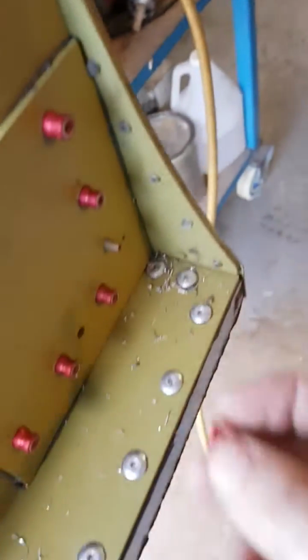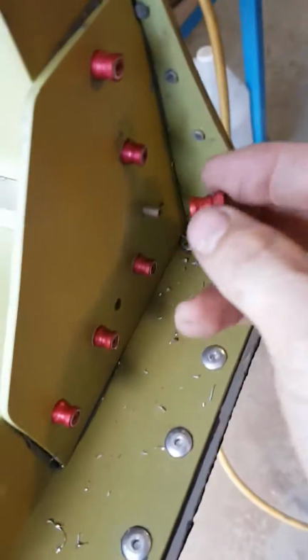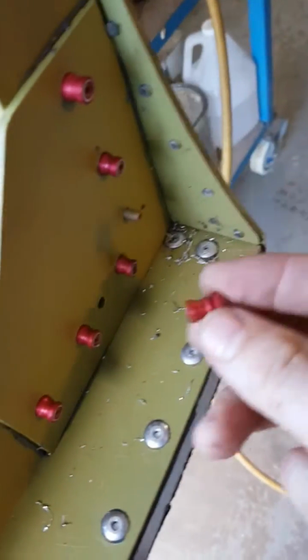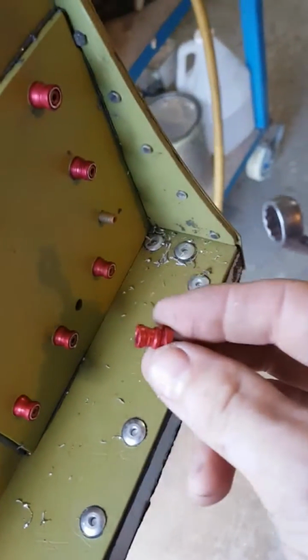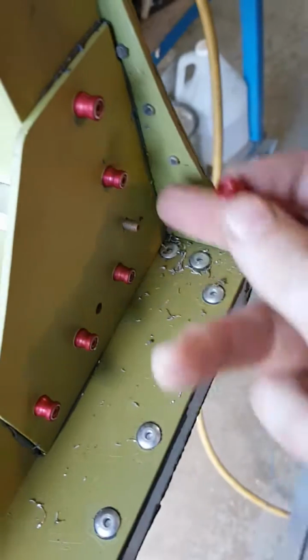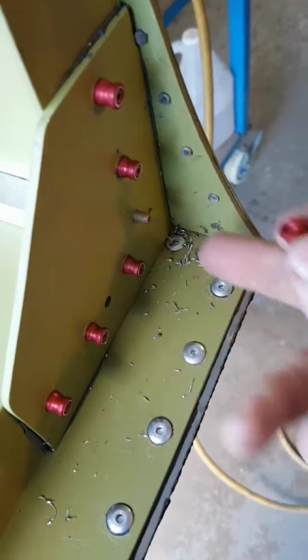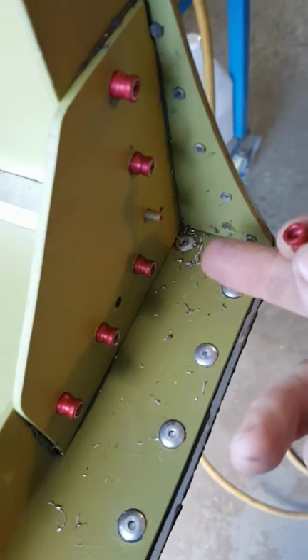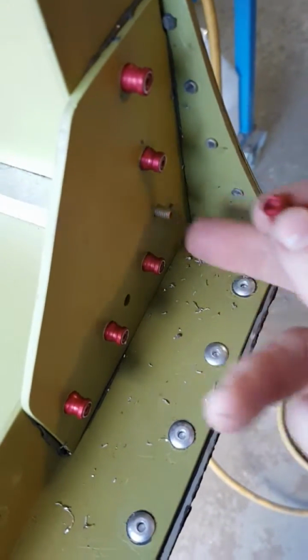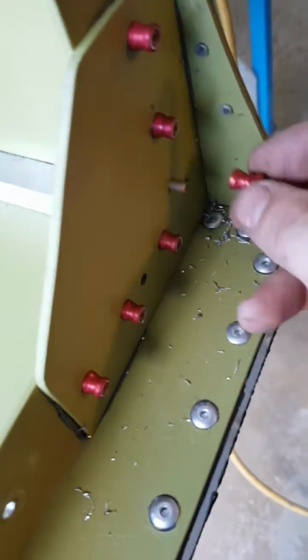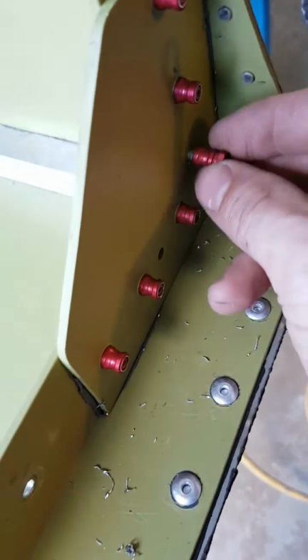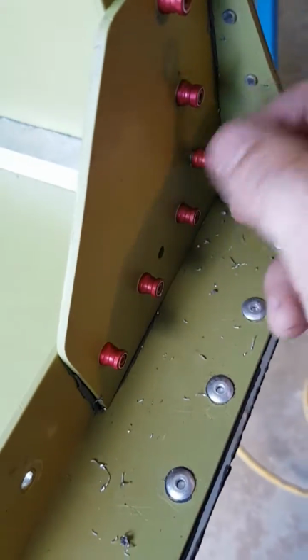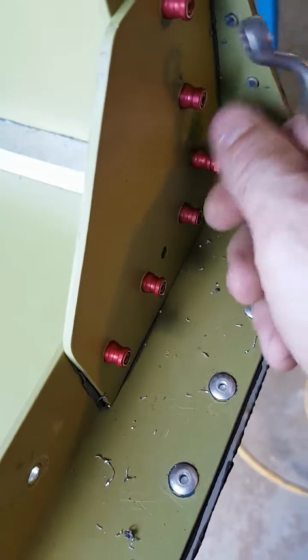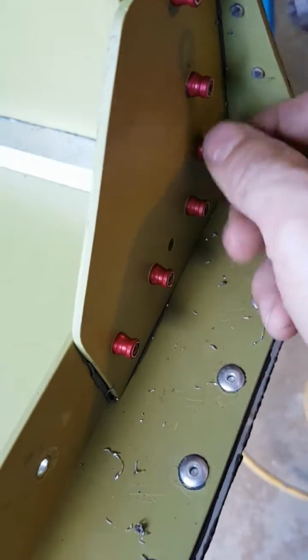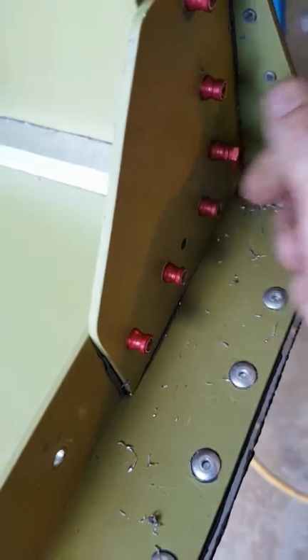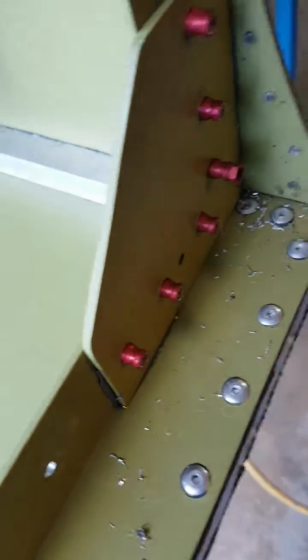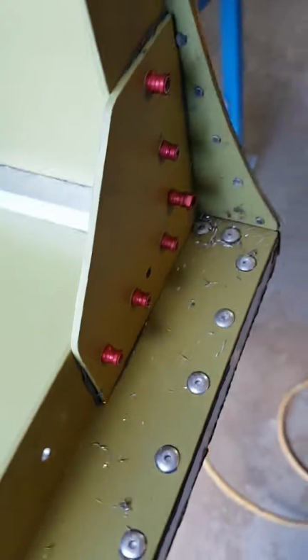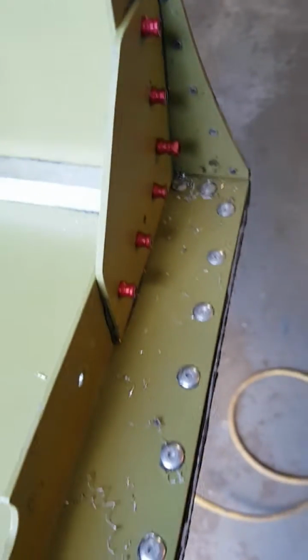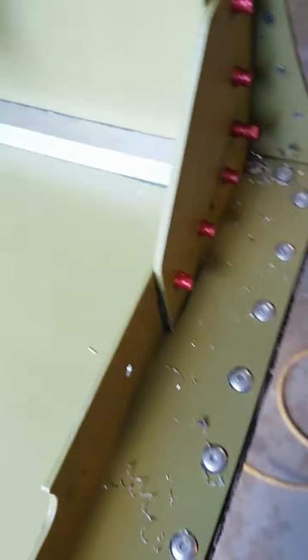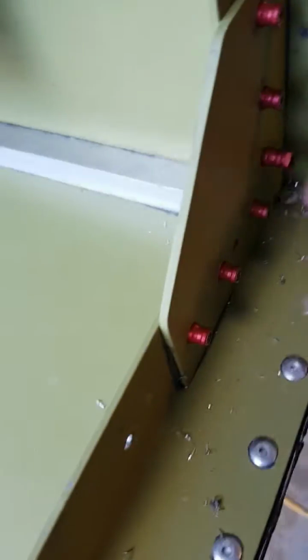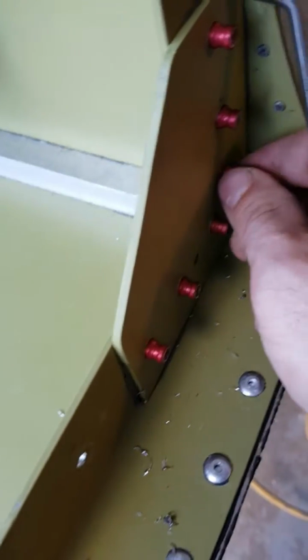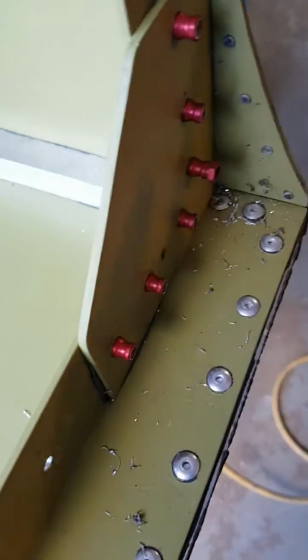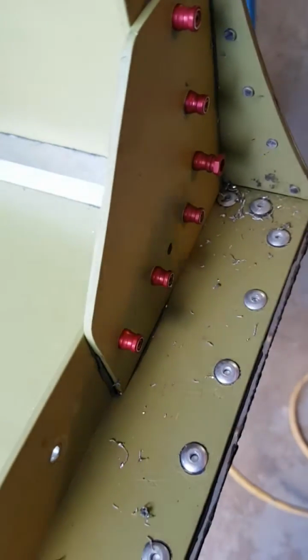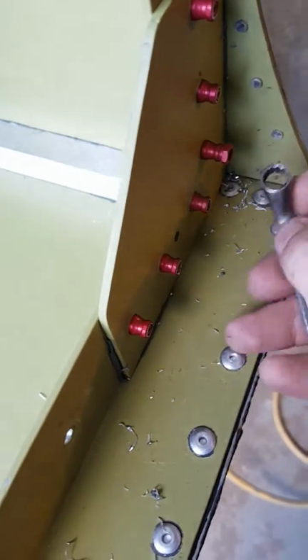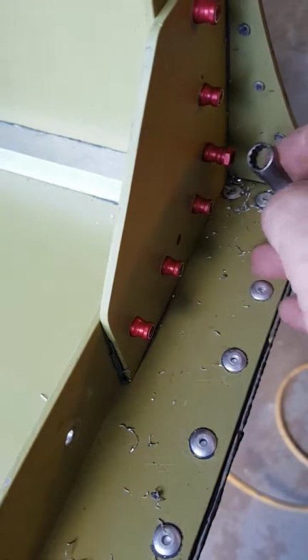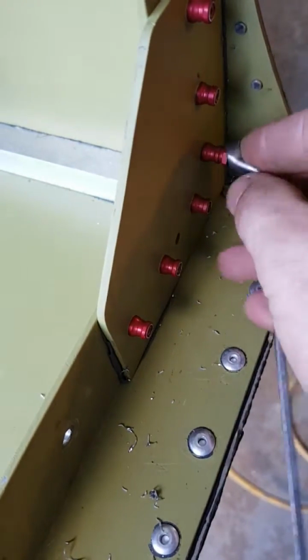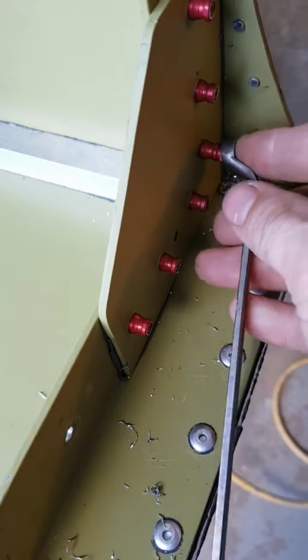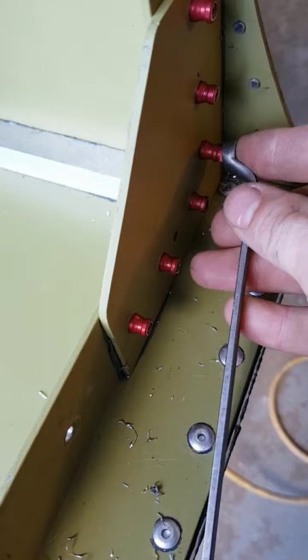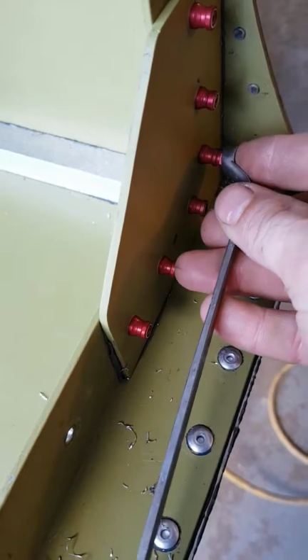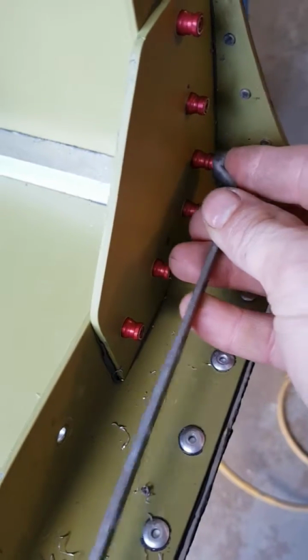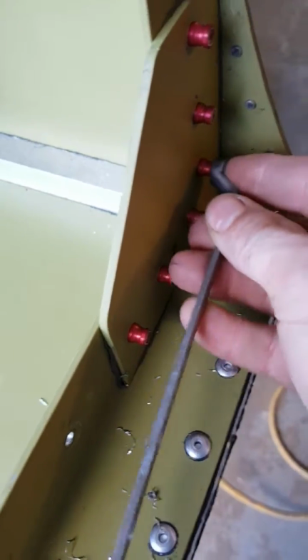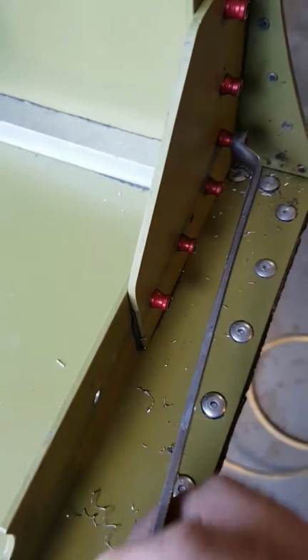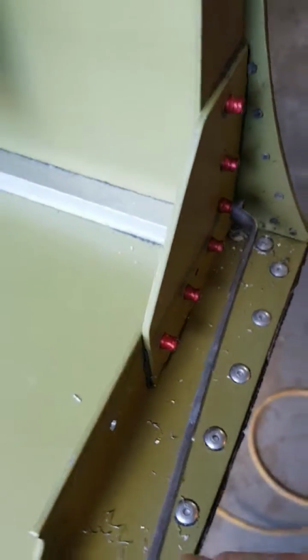The HiLock starts out as a titanium pin — in the case of this HL11. This is the collar, I believe it's an HL70. There's a wrenching hex on the top that's going to break off — it's called a frangible collar — once we get to the correct prevailing torque.